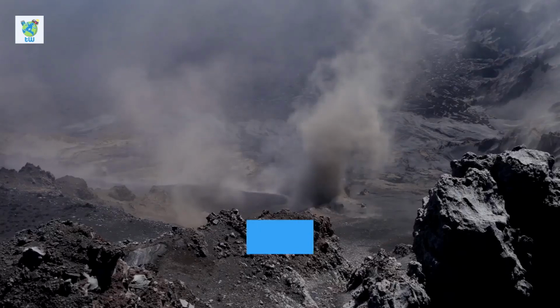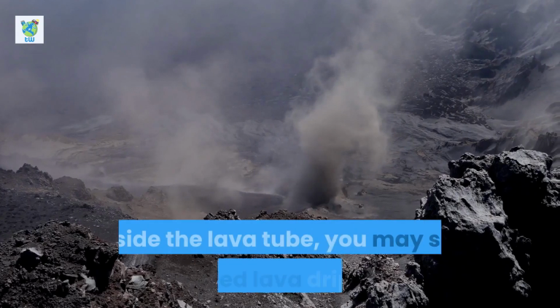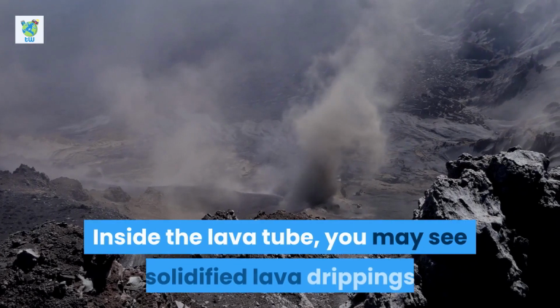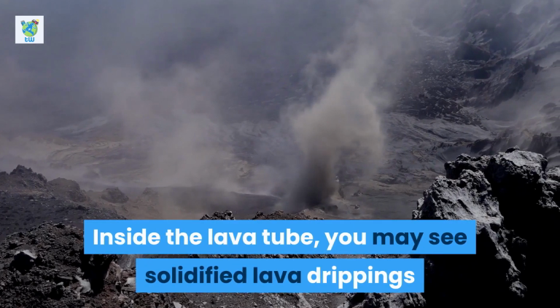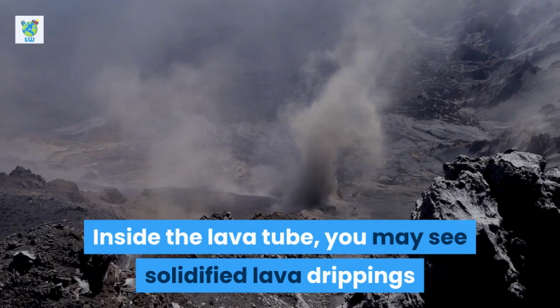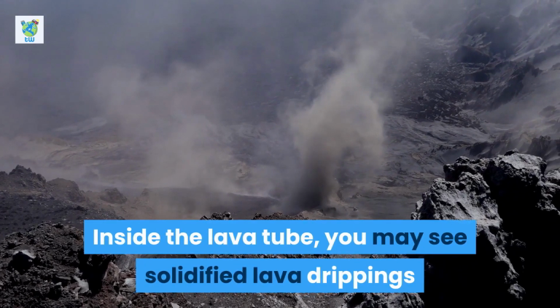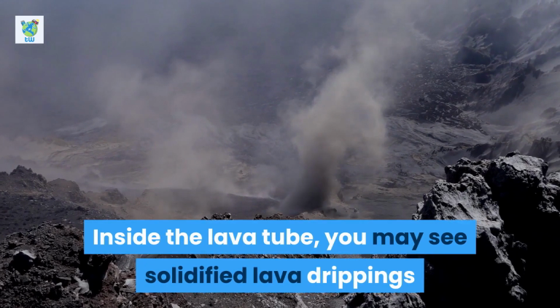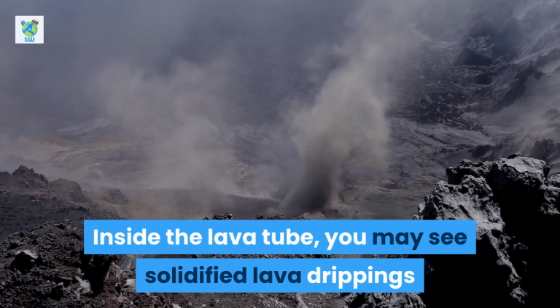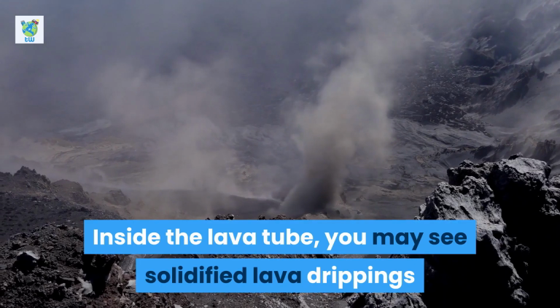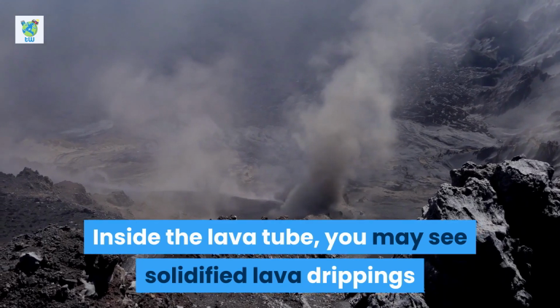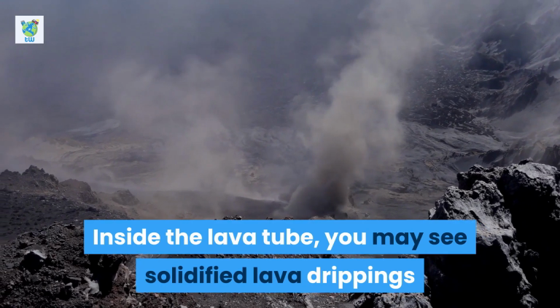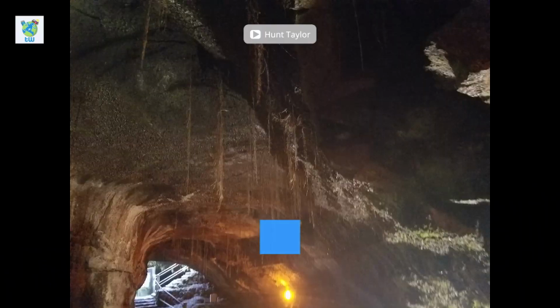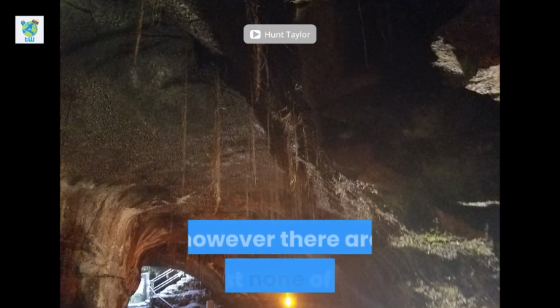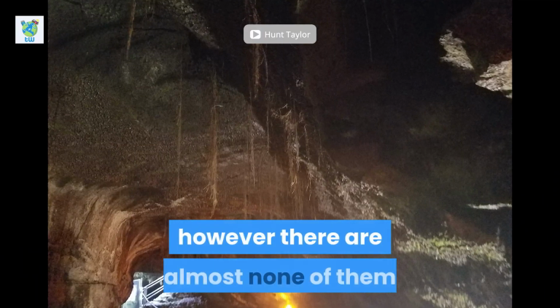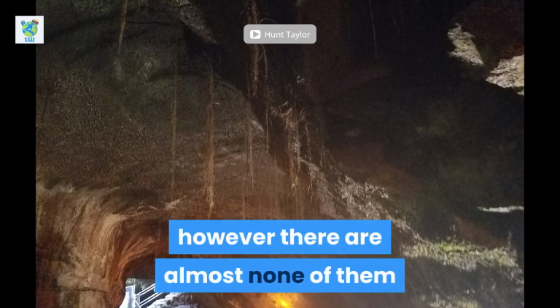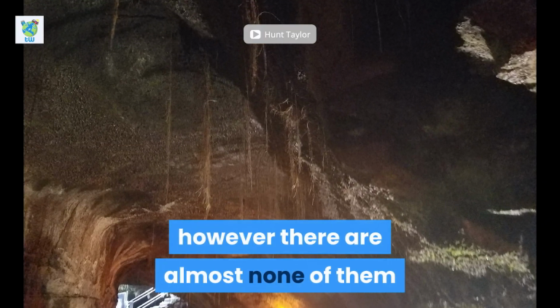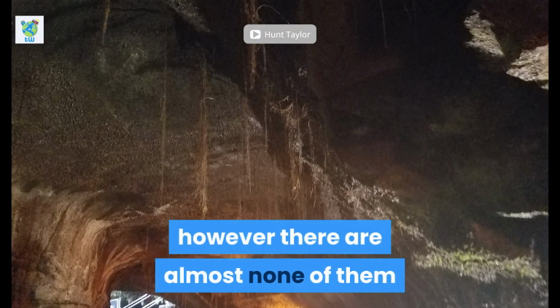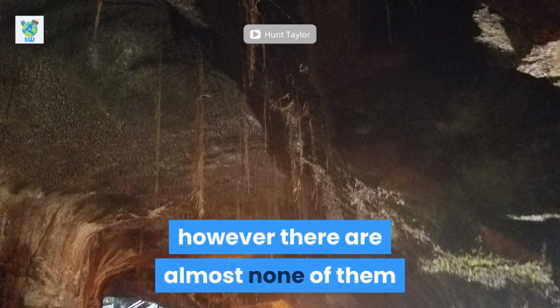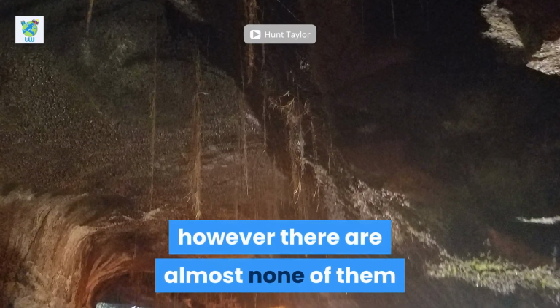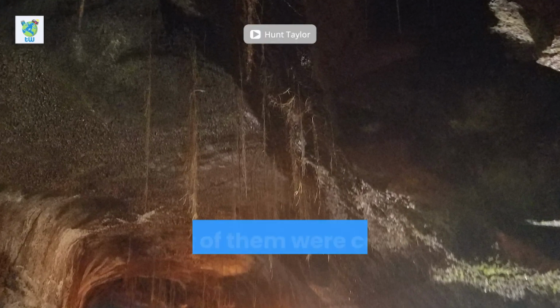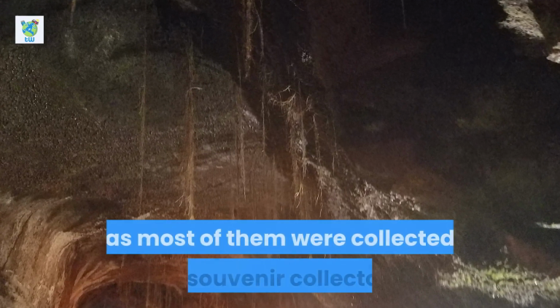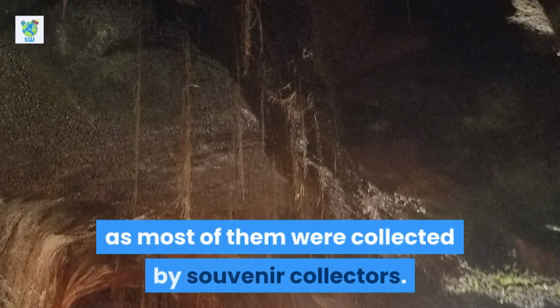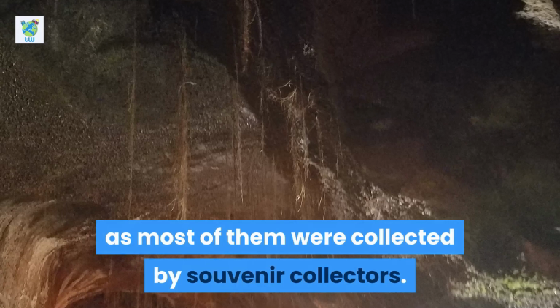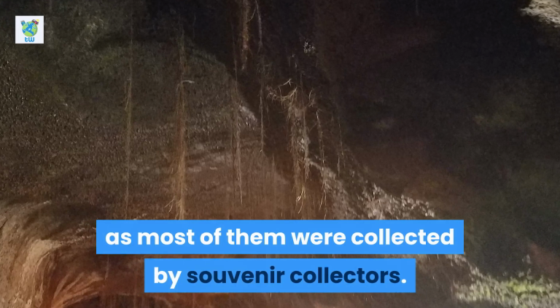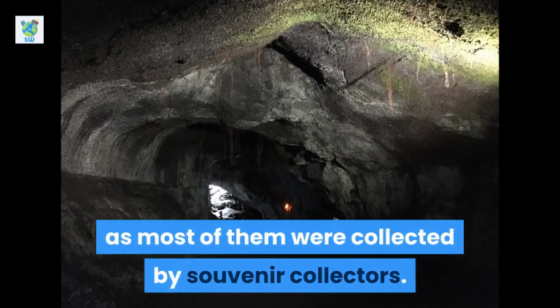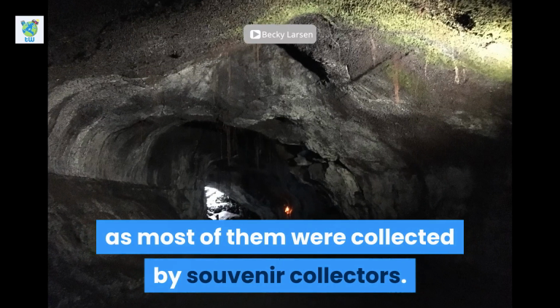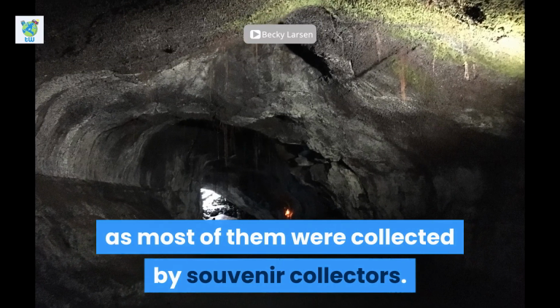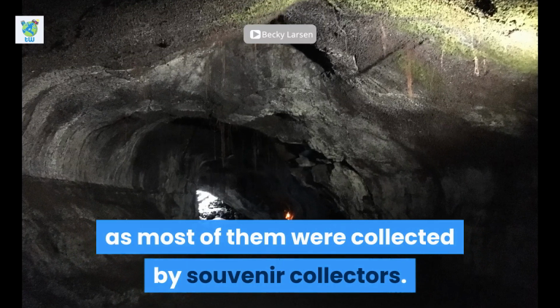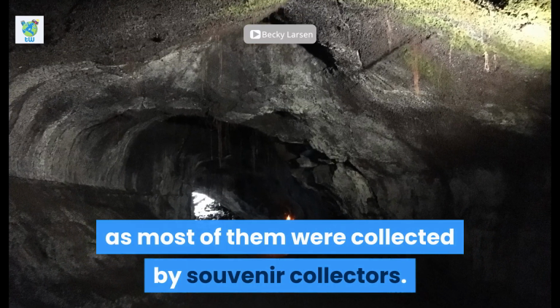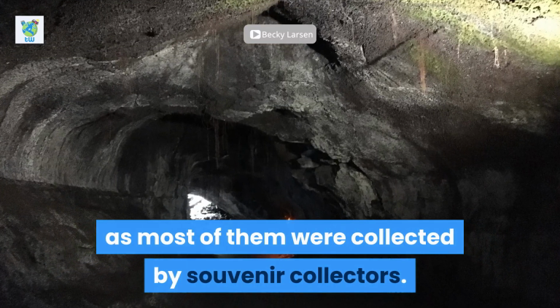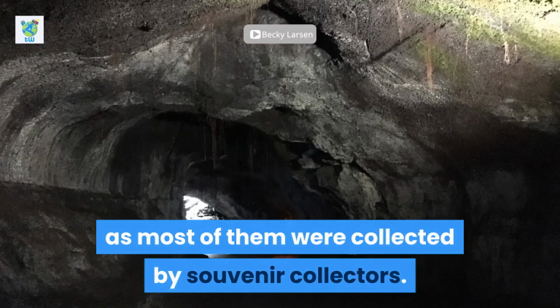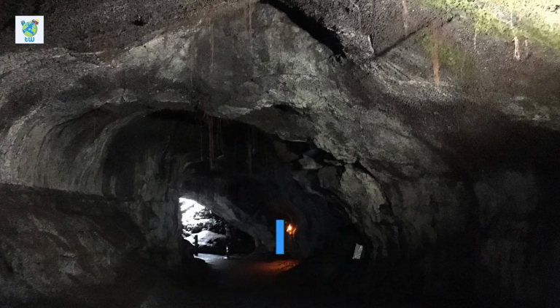Inside the lava tube, you may see solidified lava drippings; however, there are almost none of them, as most of them were collected by souvenir collectors.